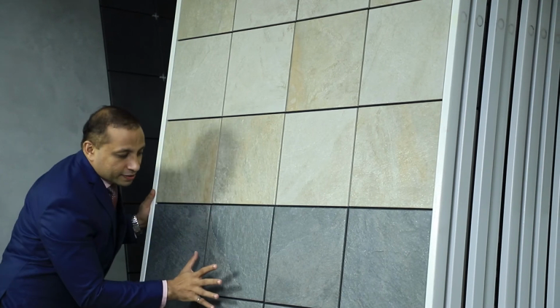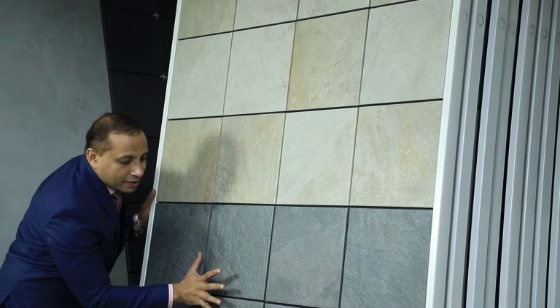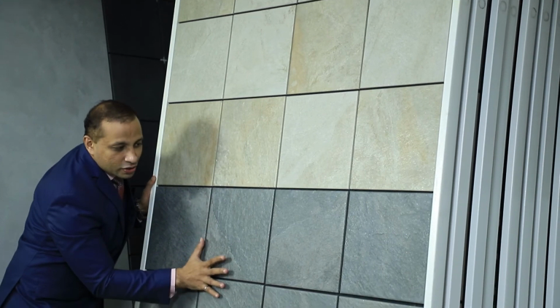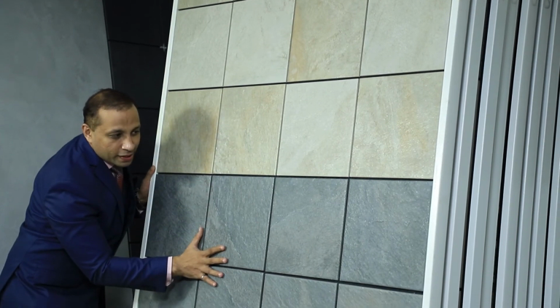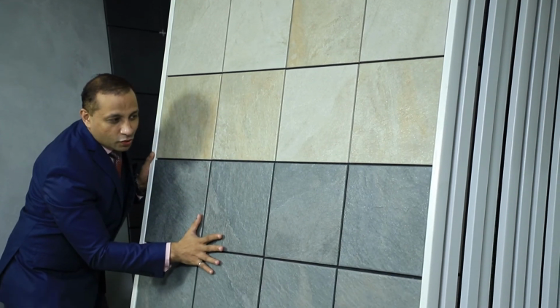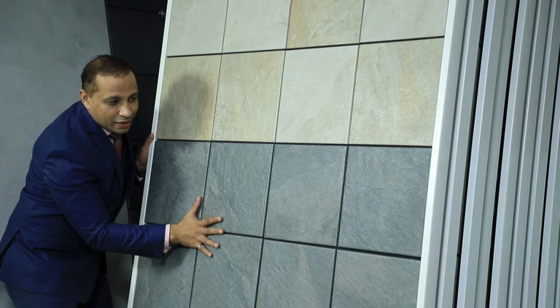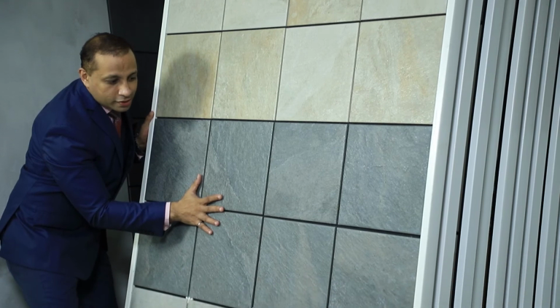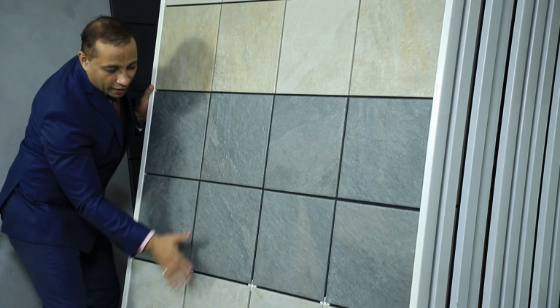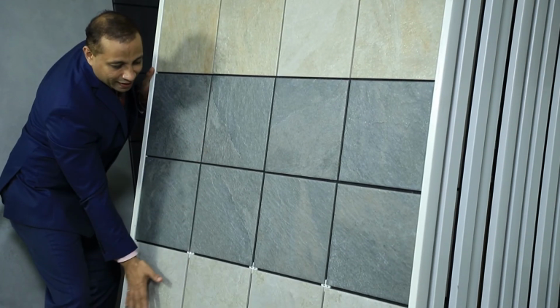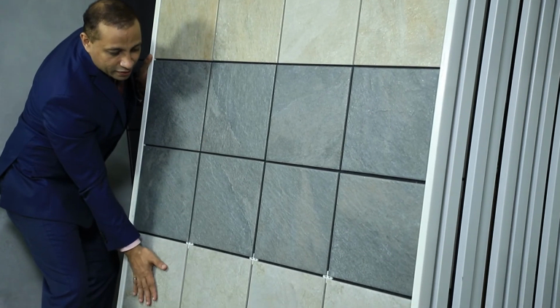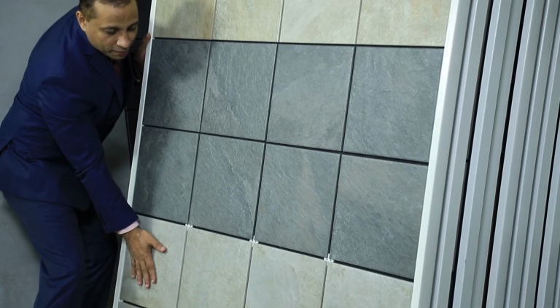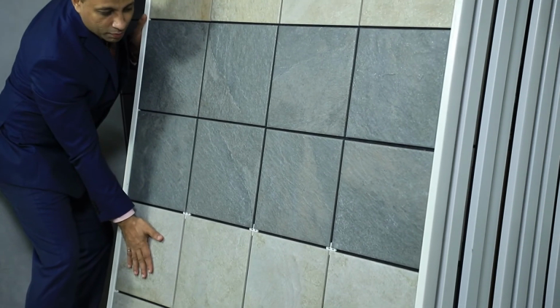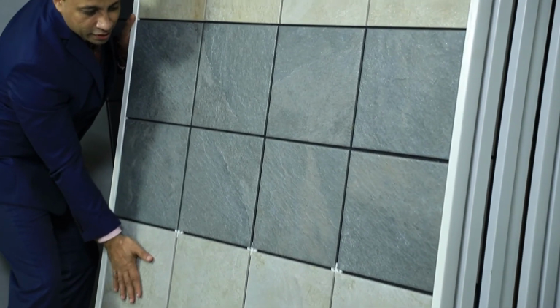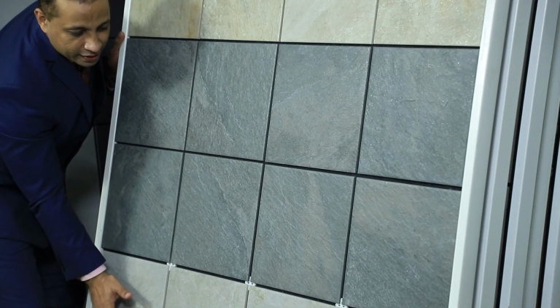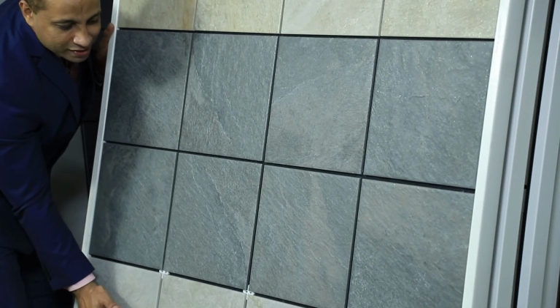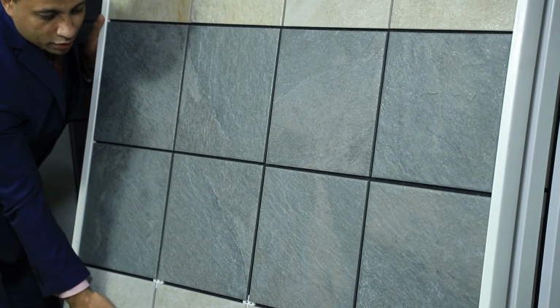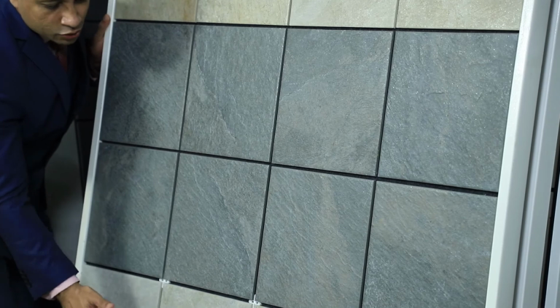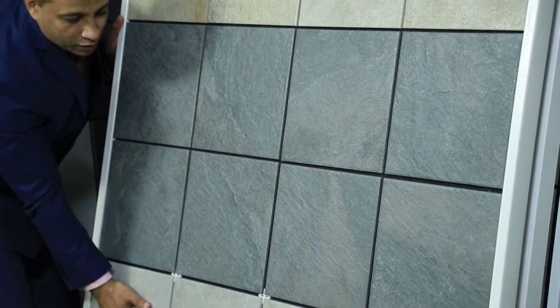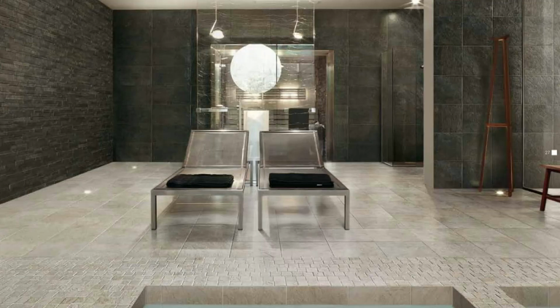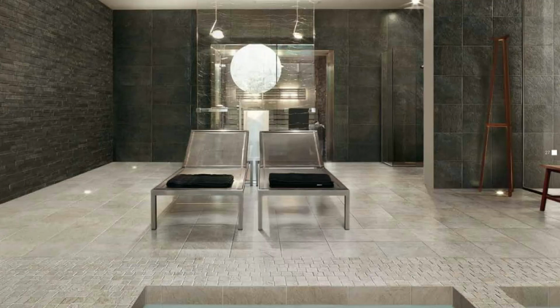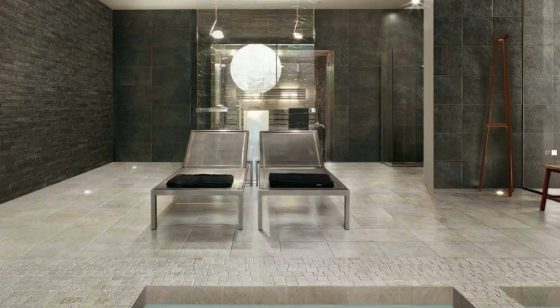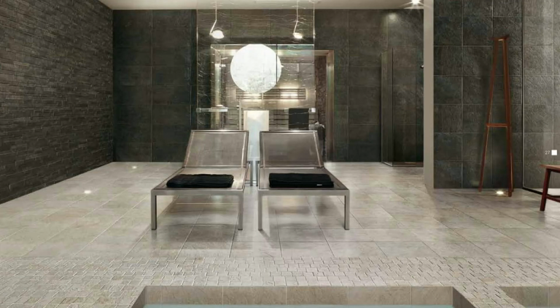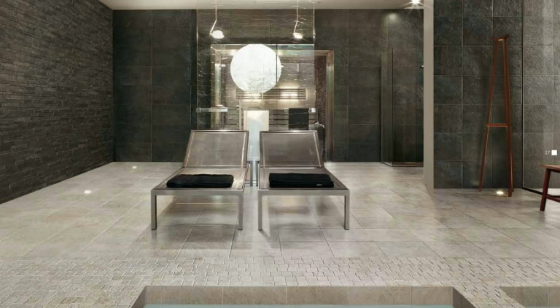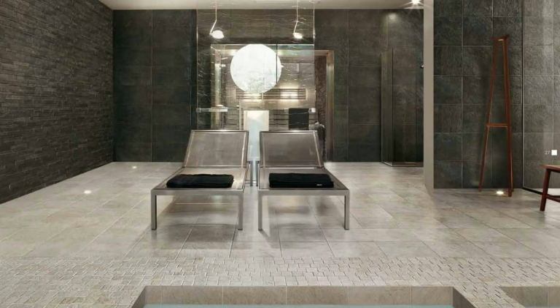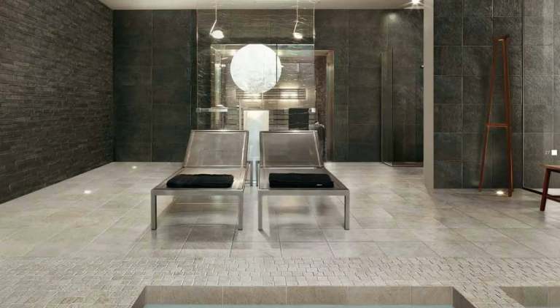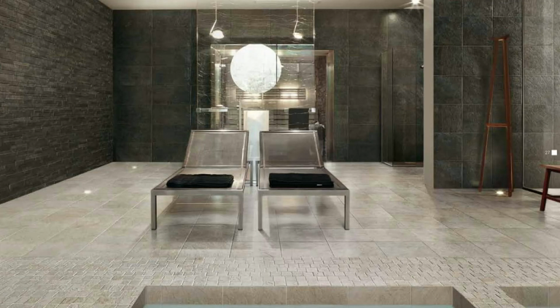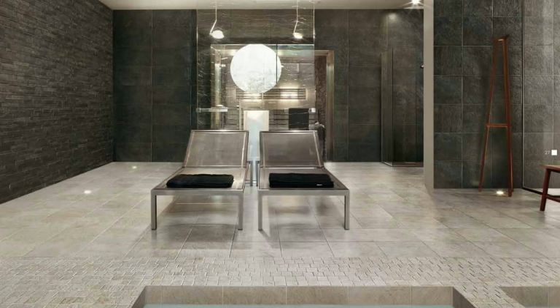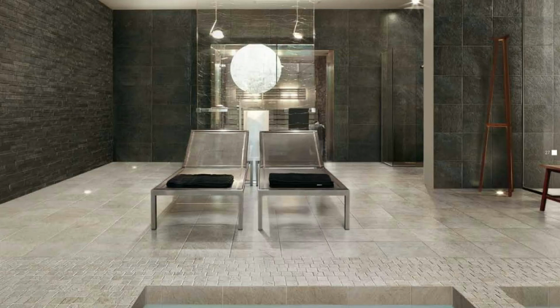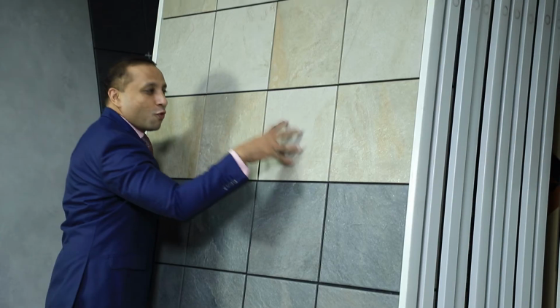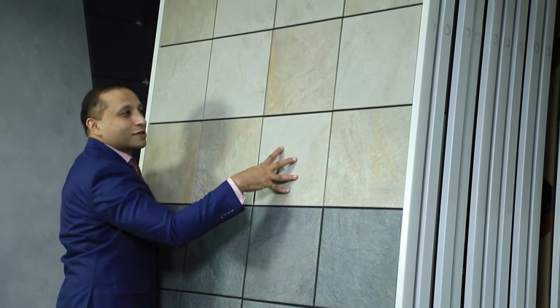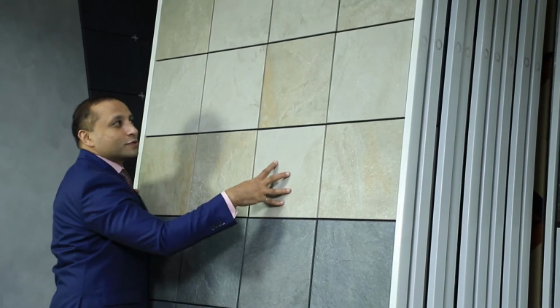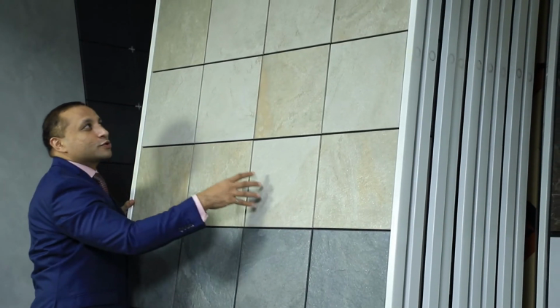The darker color in this family is called Dark Quartz, and the gray color is called Silver Quartz. So the four colors in the Rockstone collection are: Silver Quartz, Dark Quartz, Golden Stone, and White Quartz.